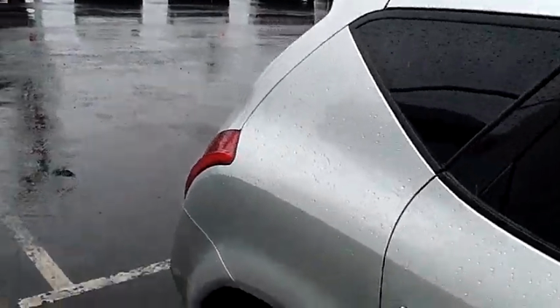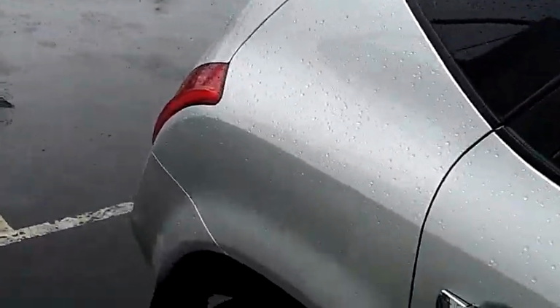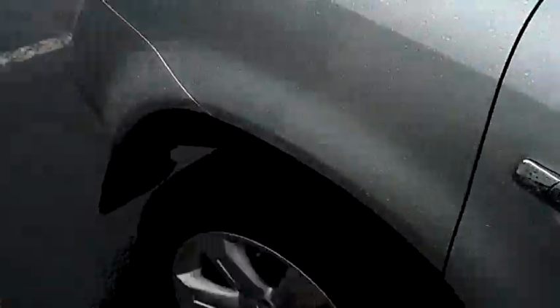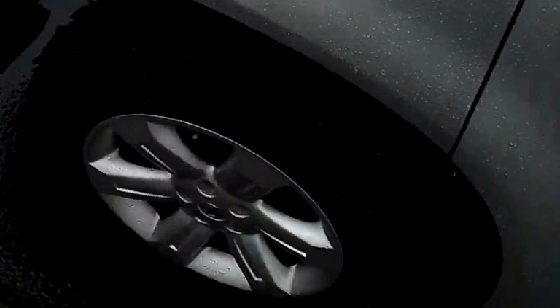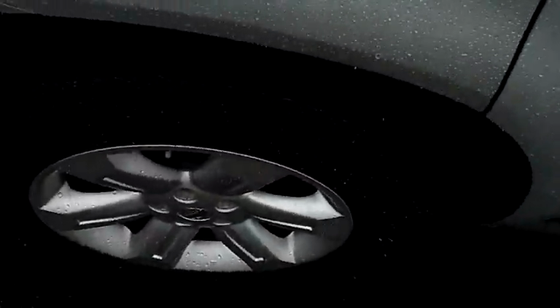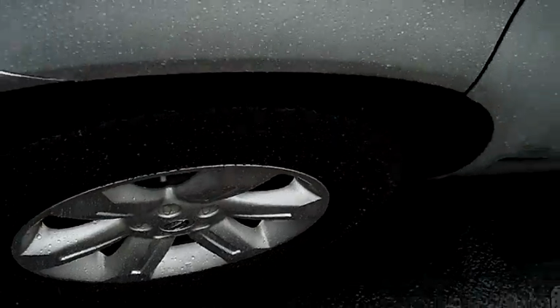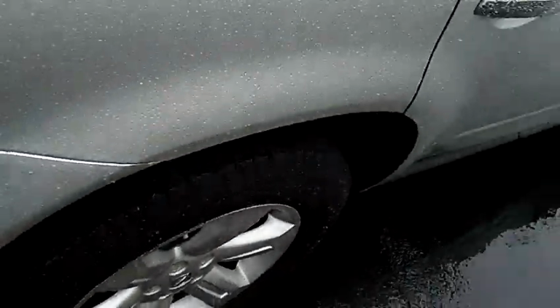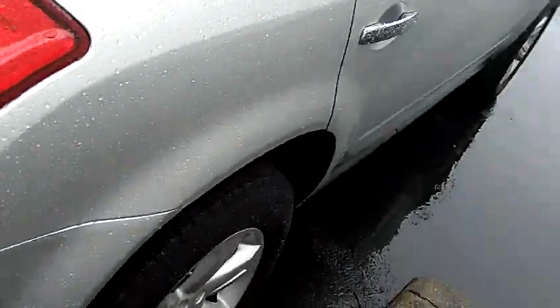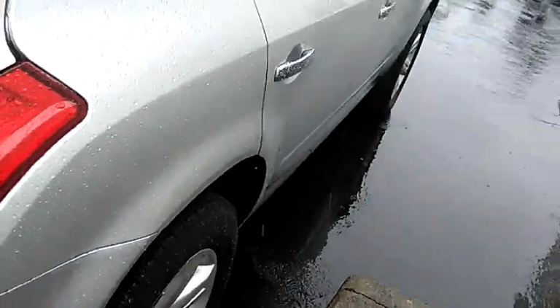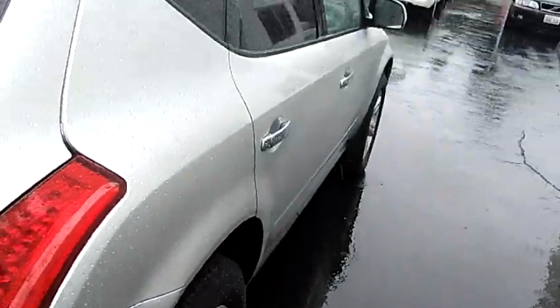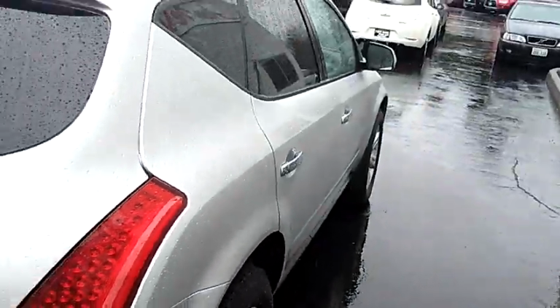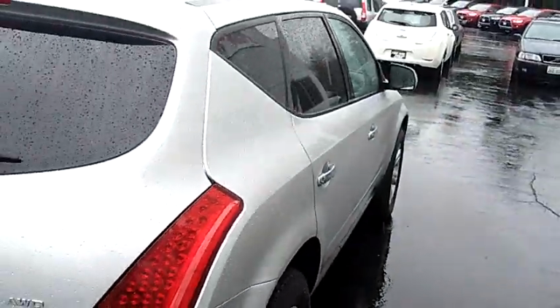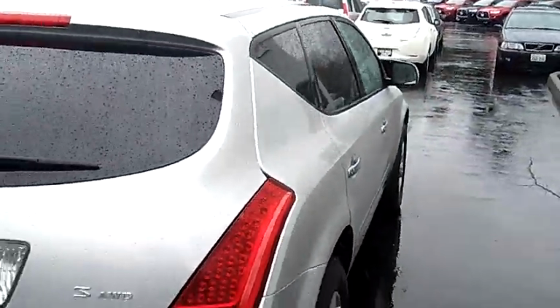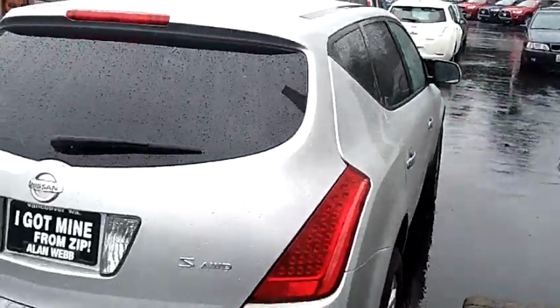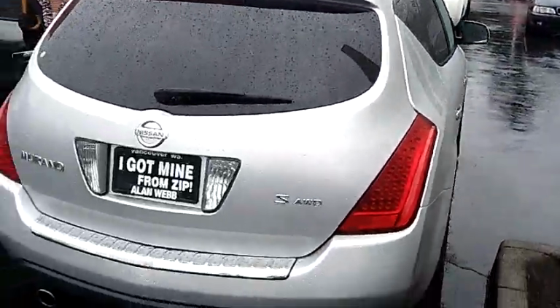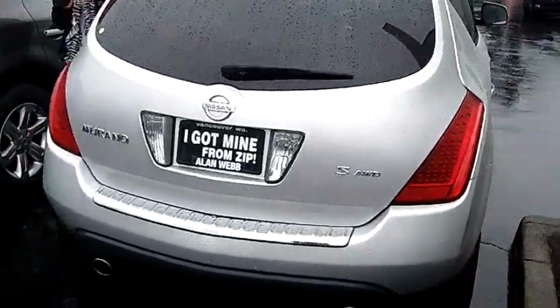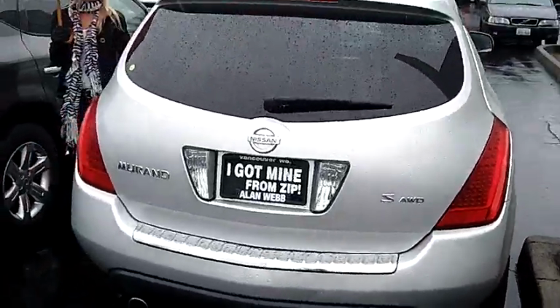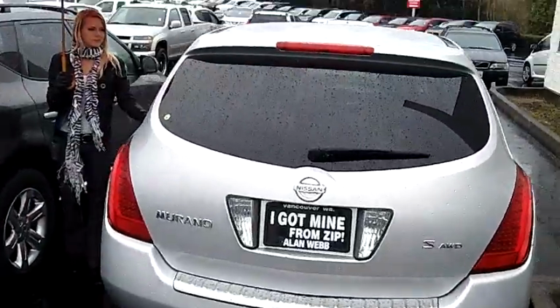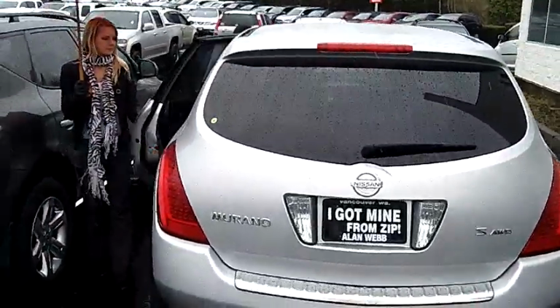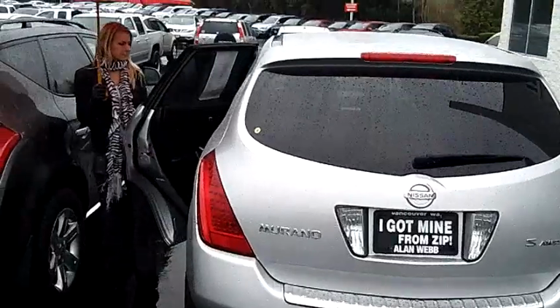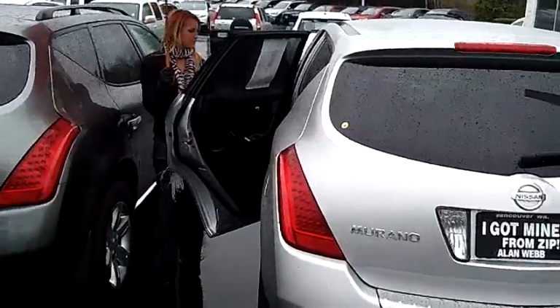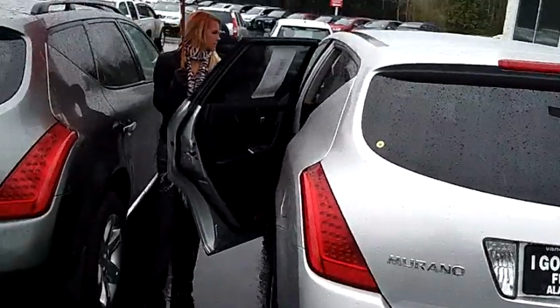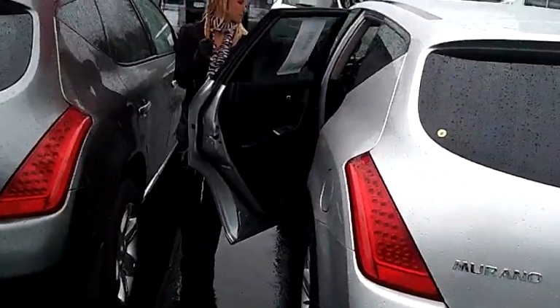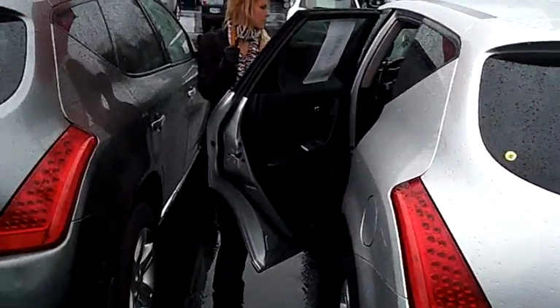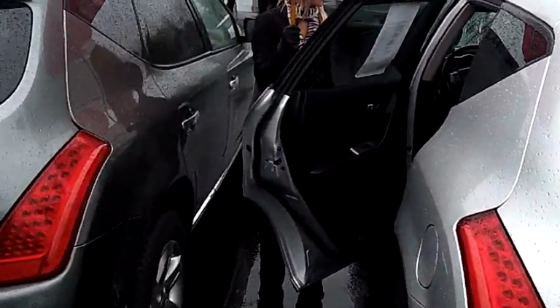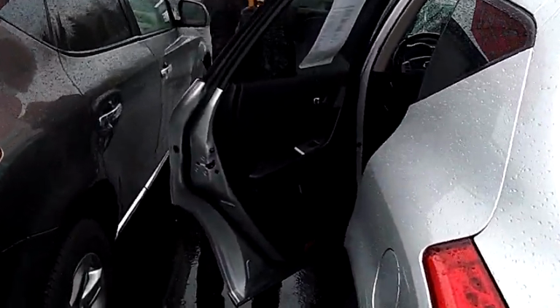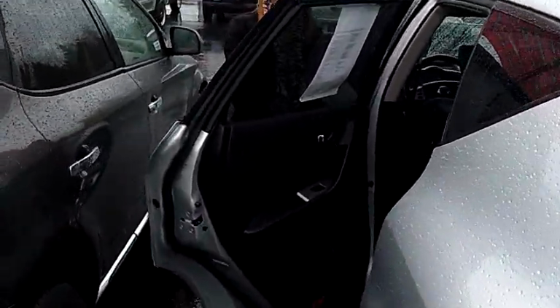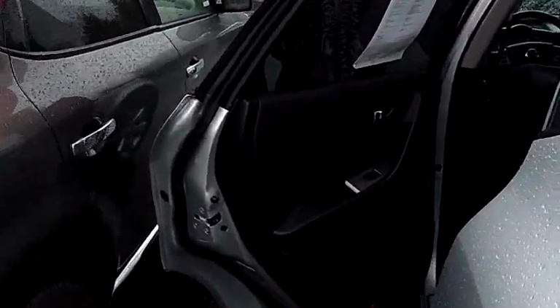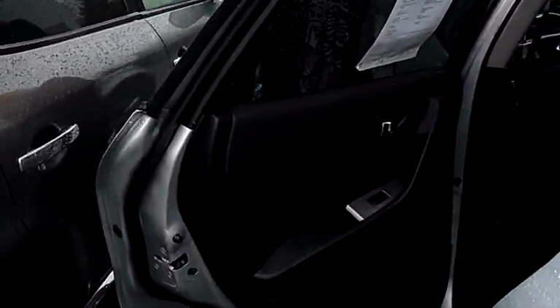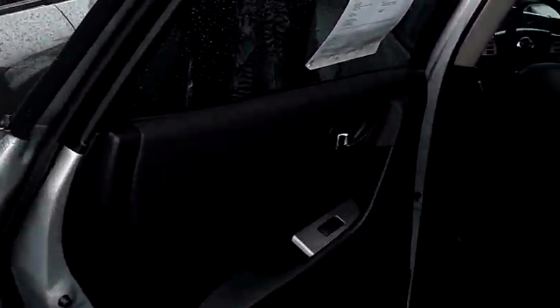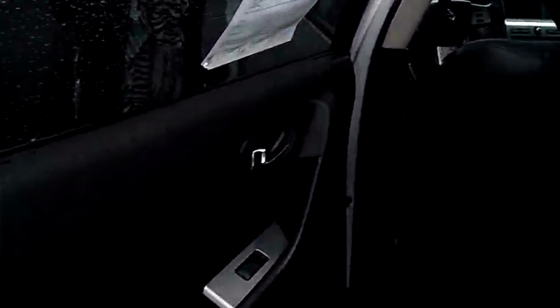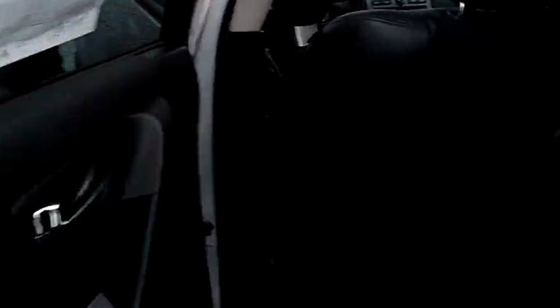This vehicle has alloy wheels, privacy glass, and a beautiful leather interior.